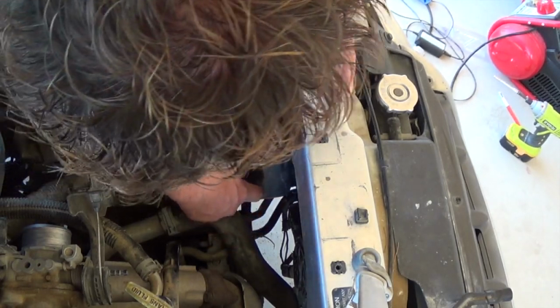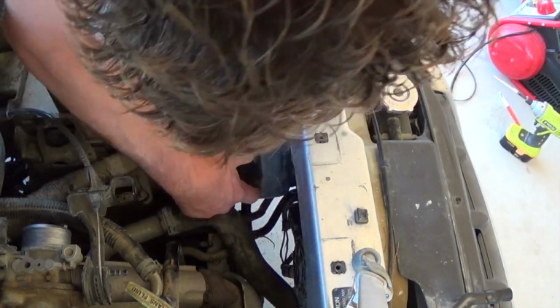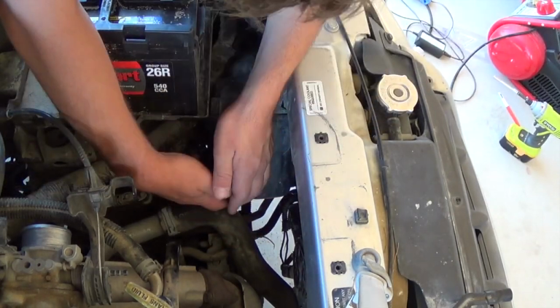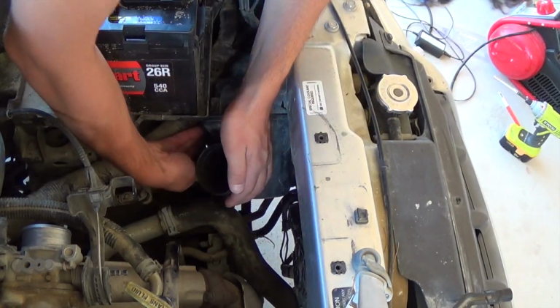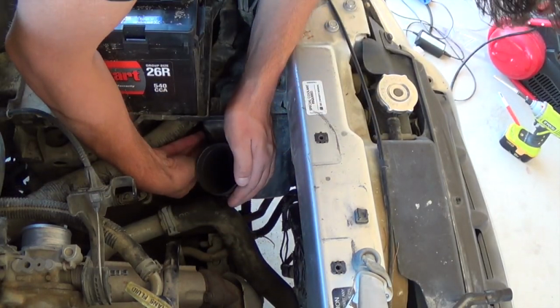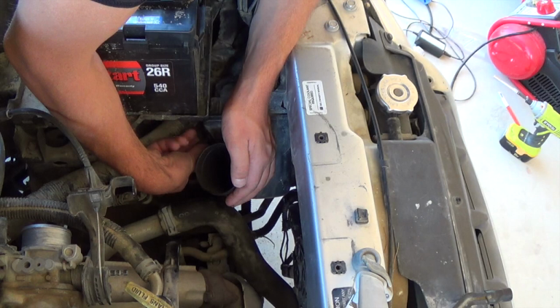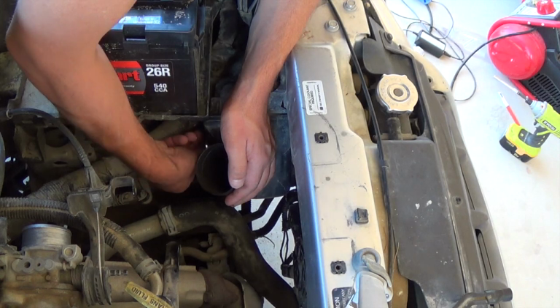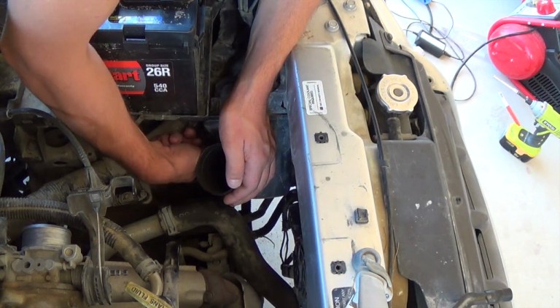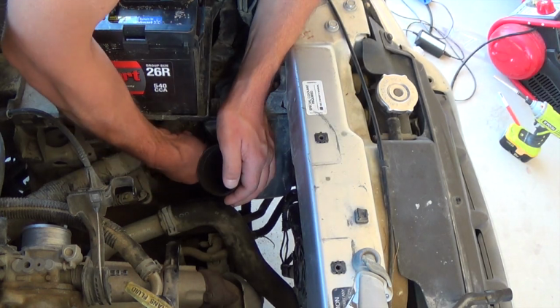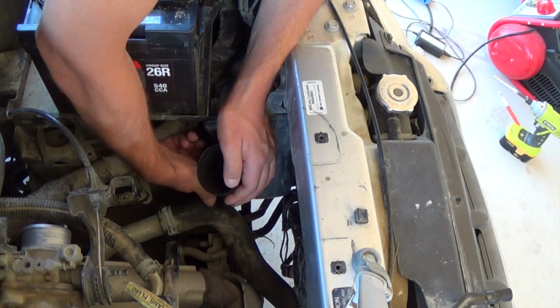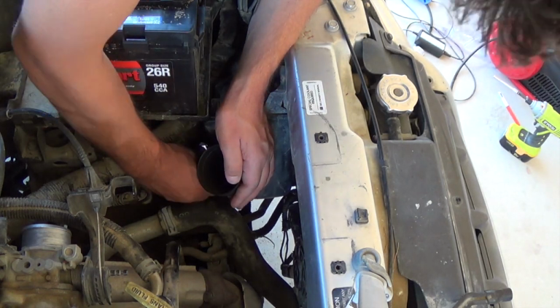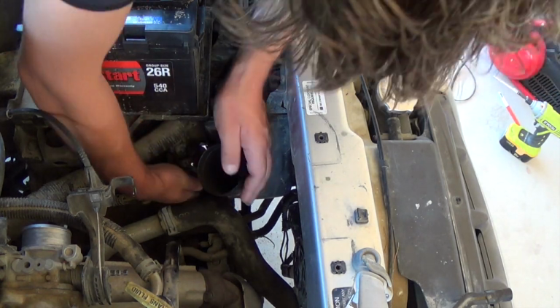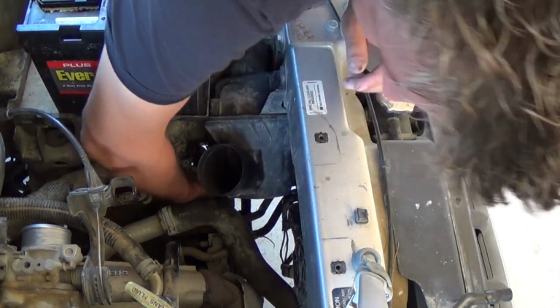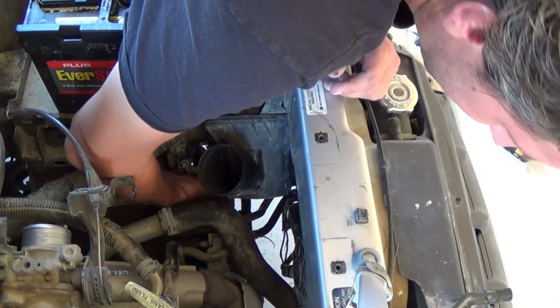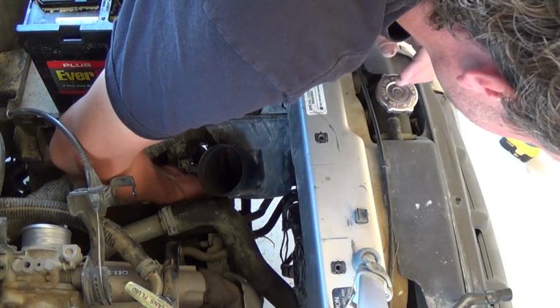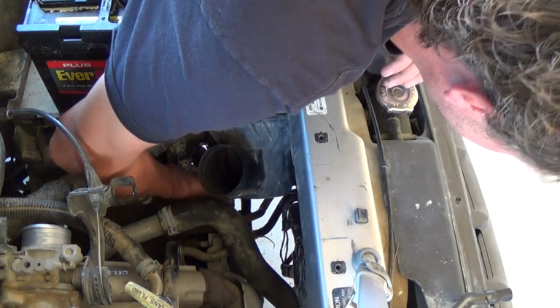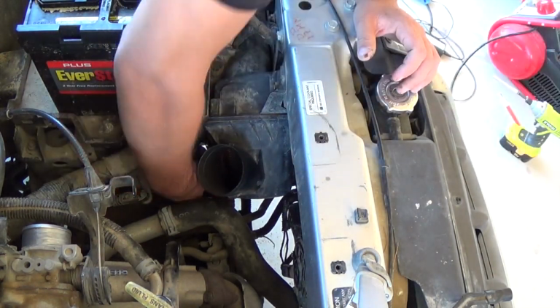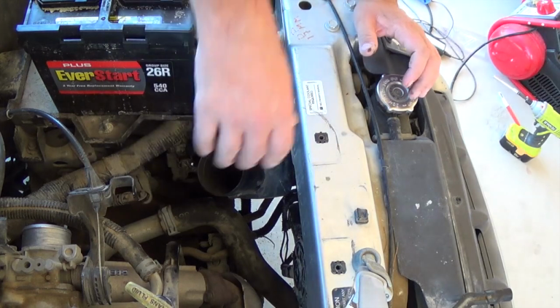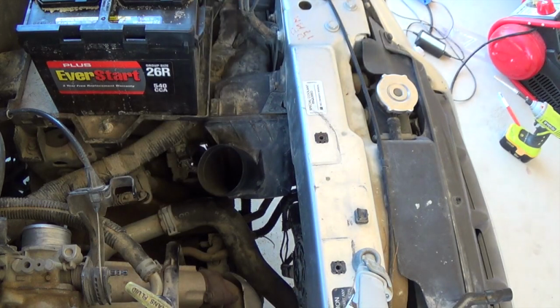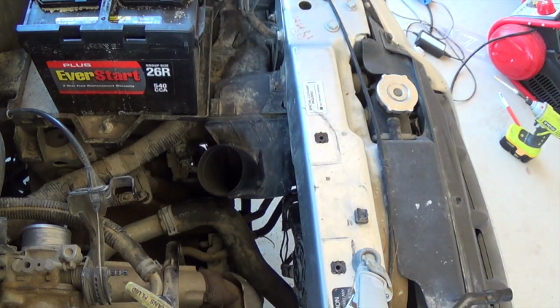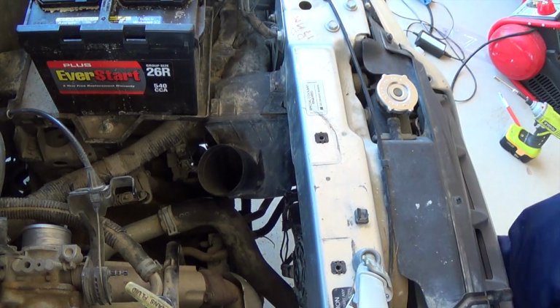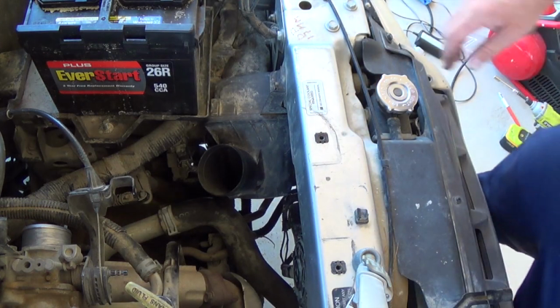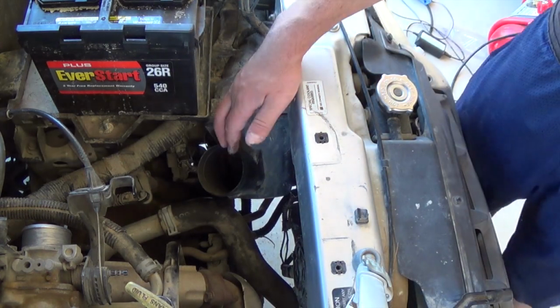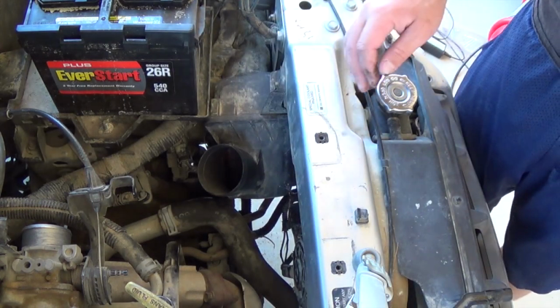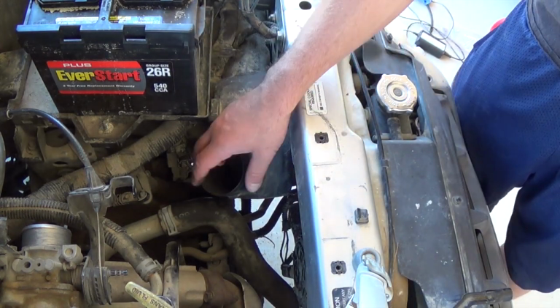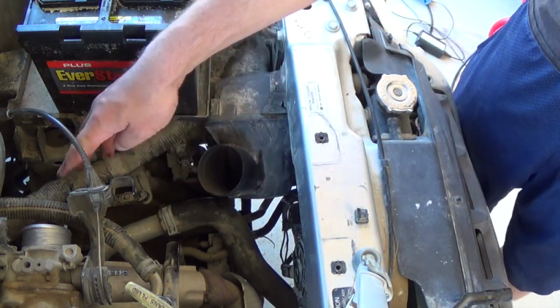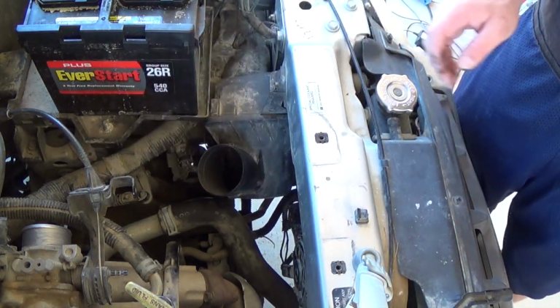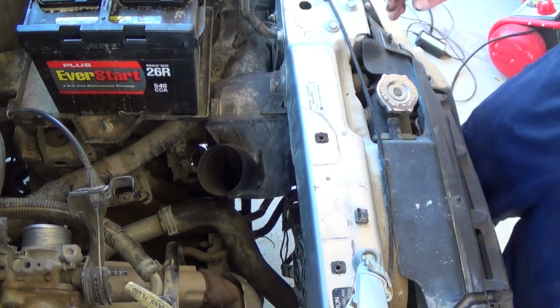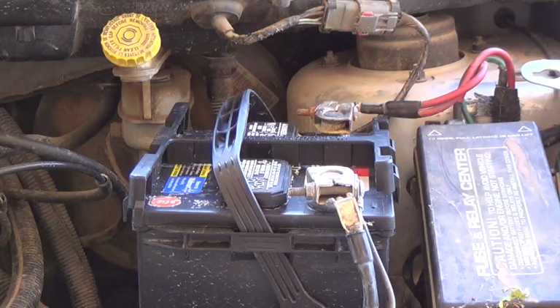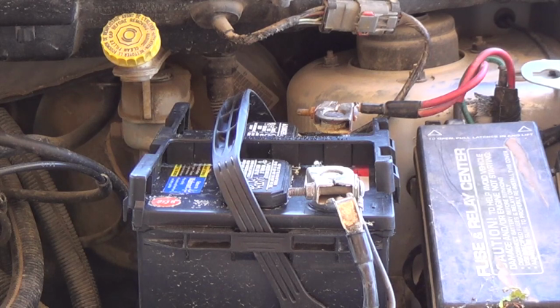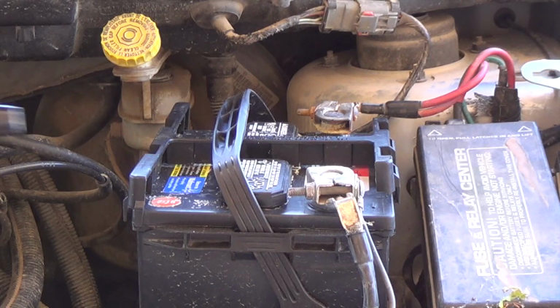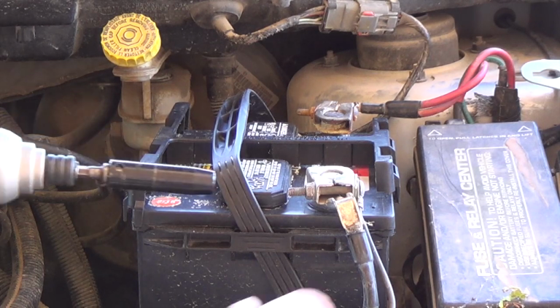There we go. Put the clips back on — one and two. There we go. That's the air filter. Now if all you're doing is the air filter, you just put this piece back on and you're done. For the air filter, this isn't necessary.